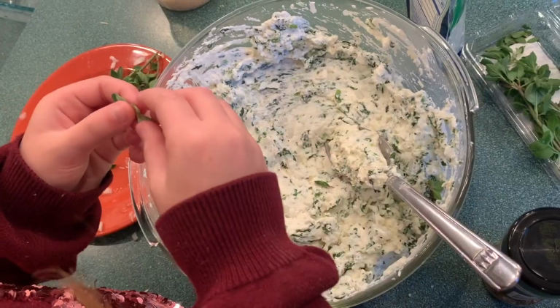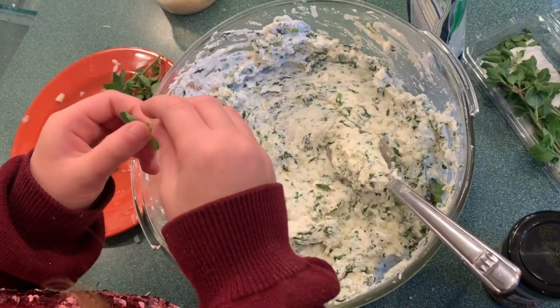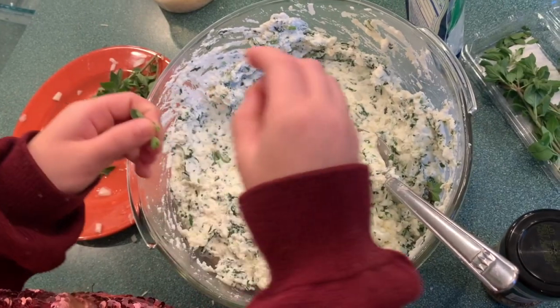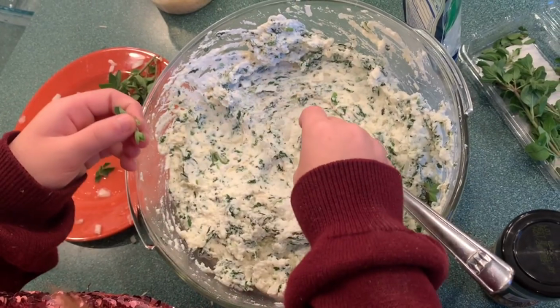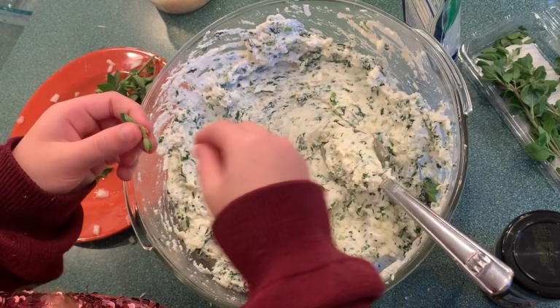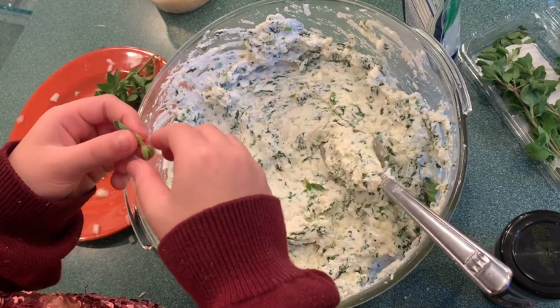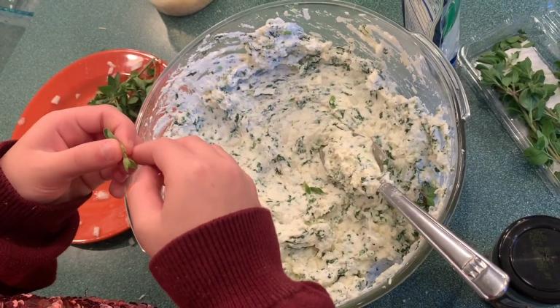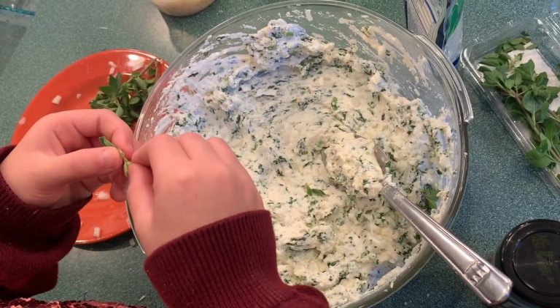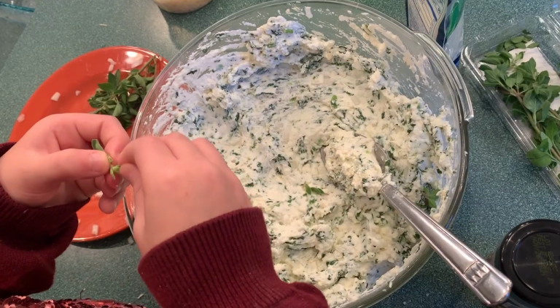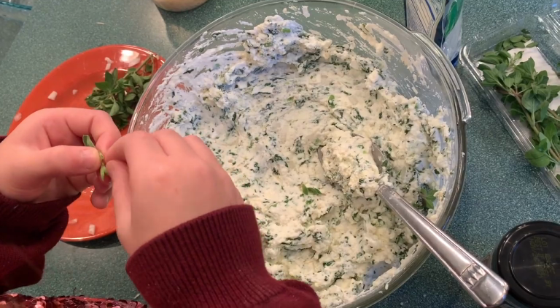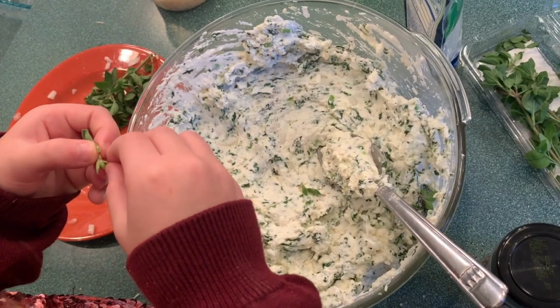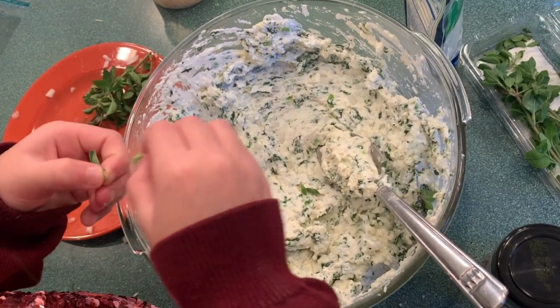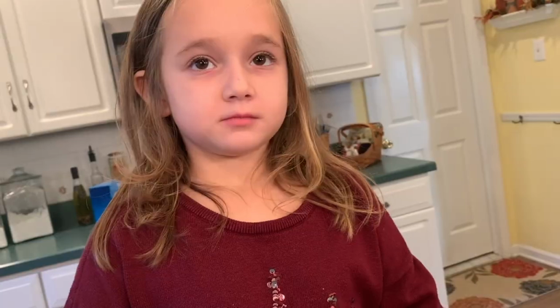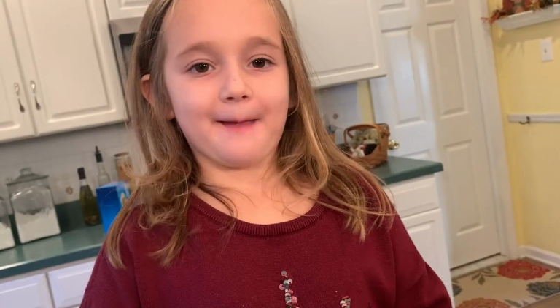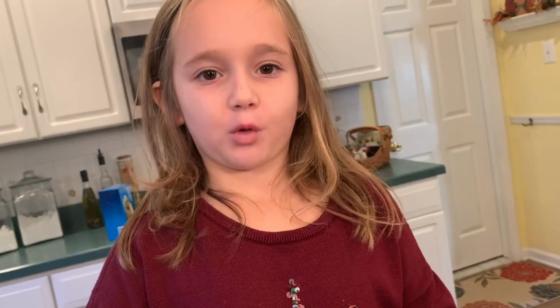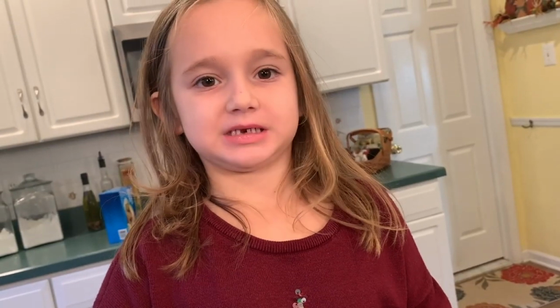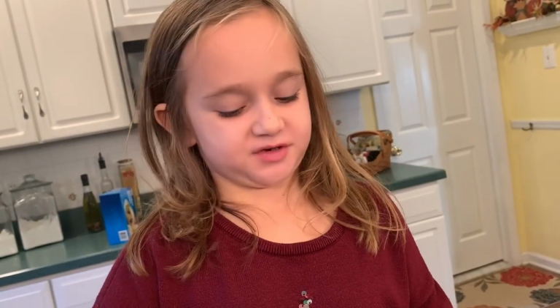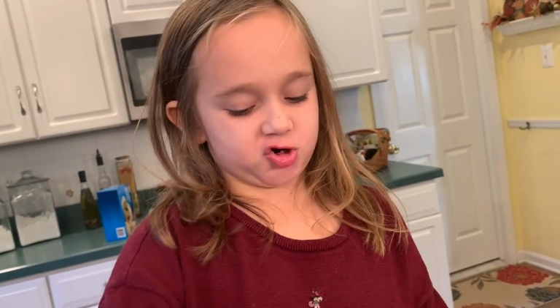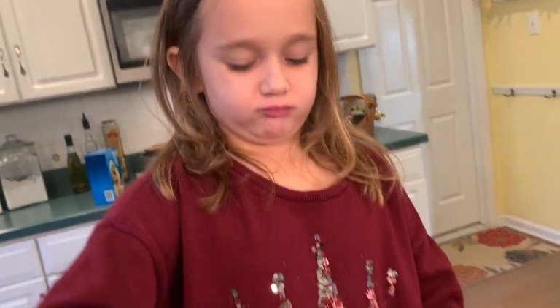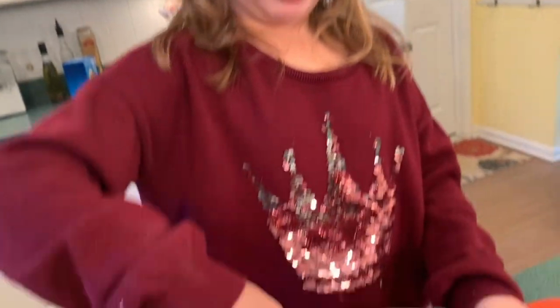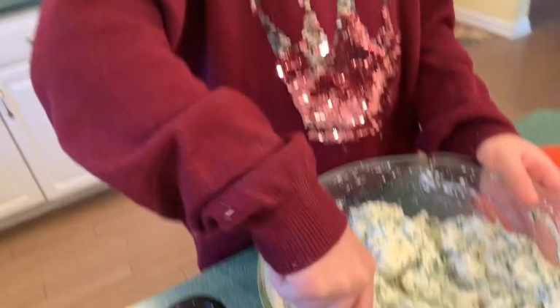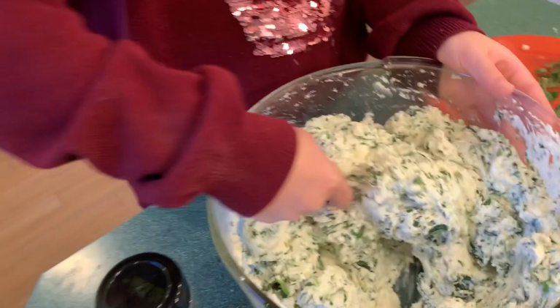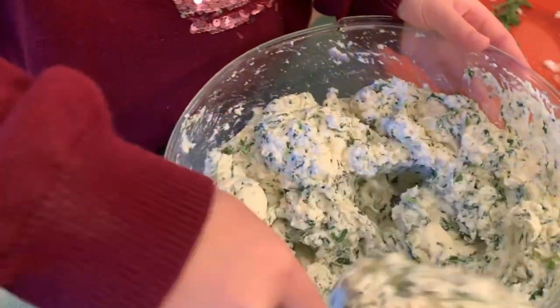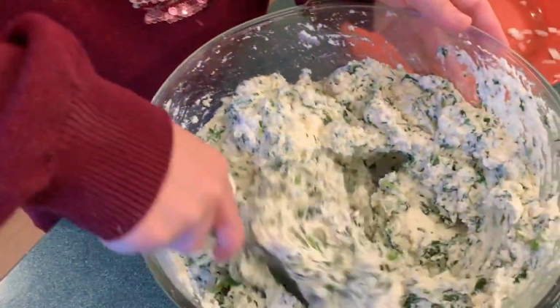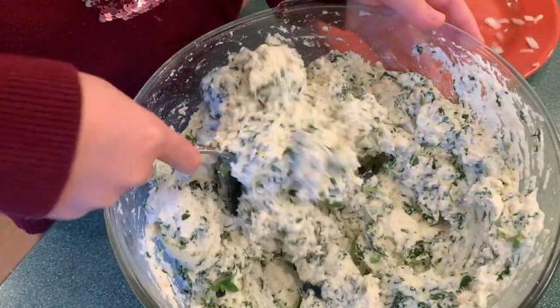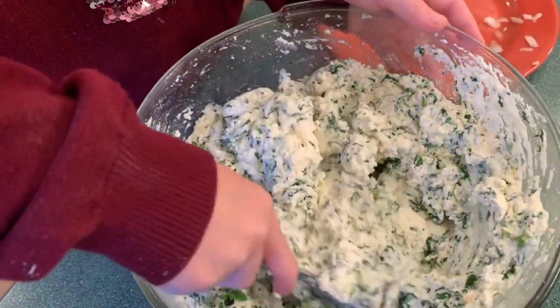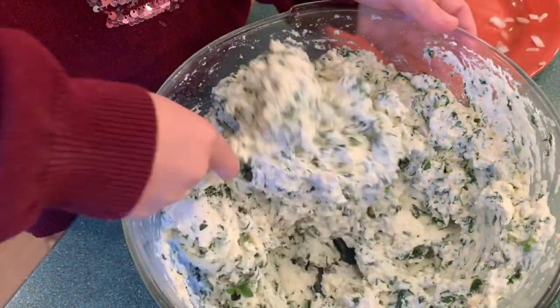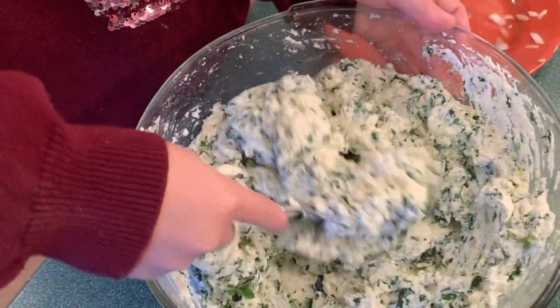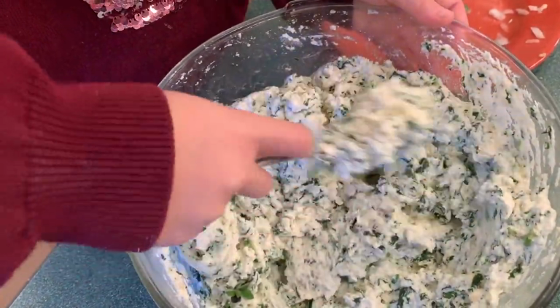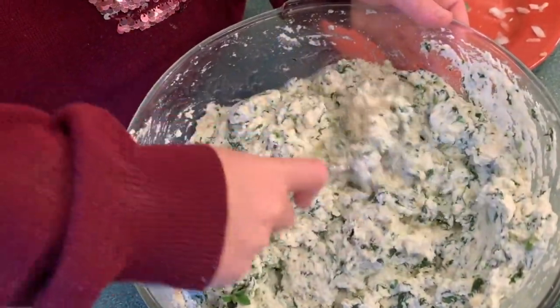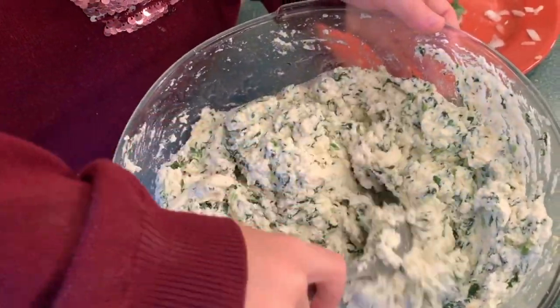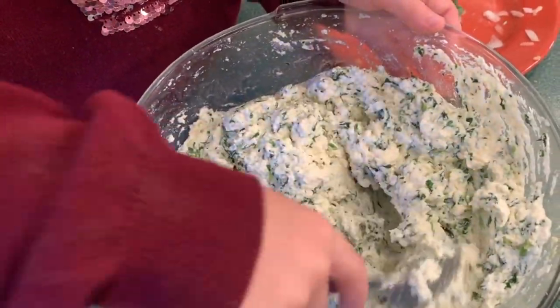Add your fresh oregano — count out the small leaves. I put 14 leaves in here. This is also the time to add a teaspoon of dry or fresh basil.